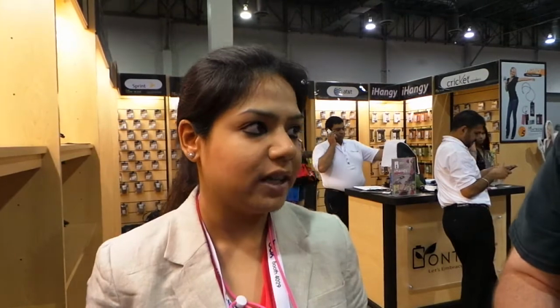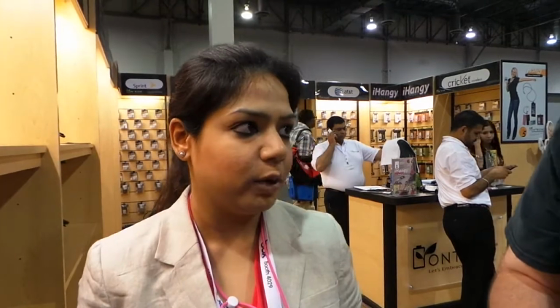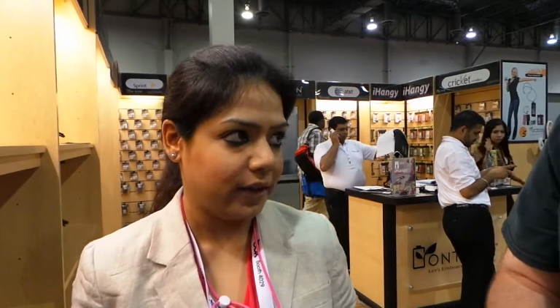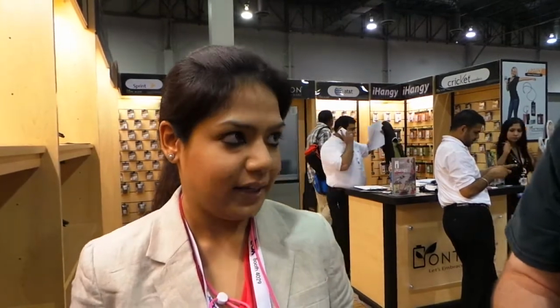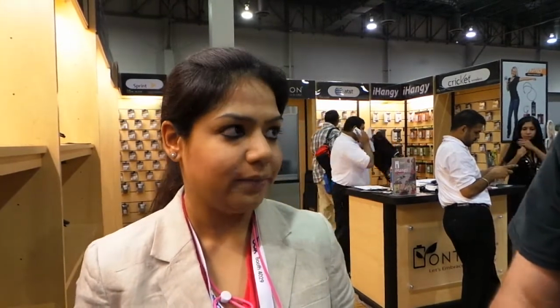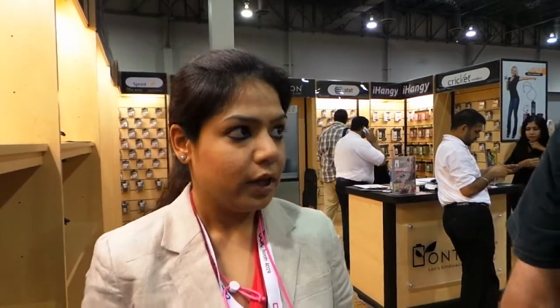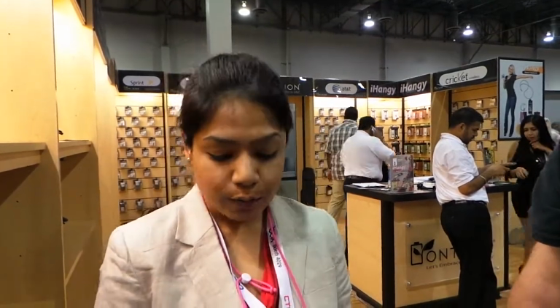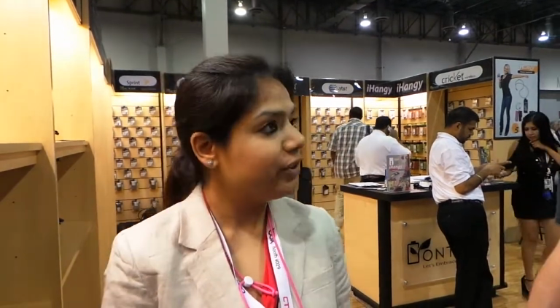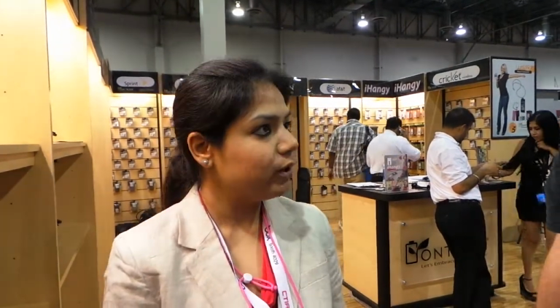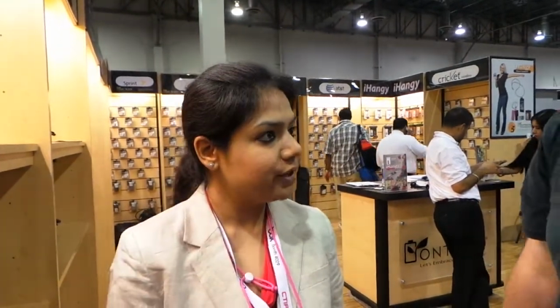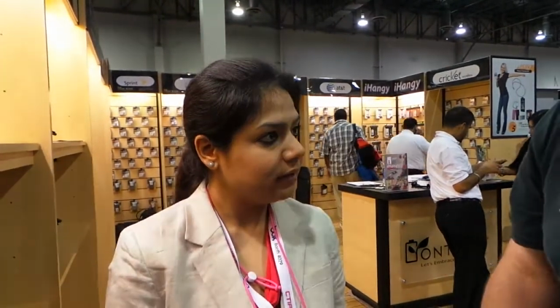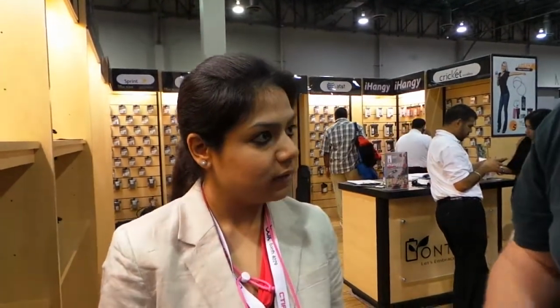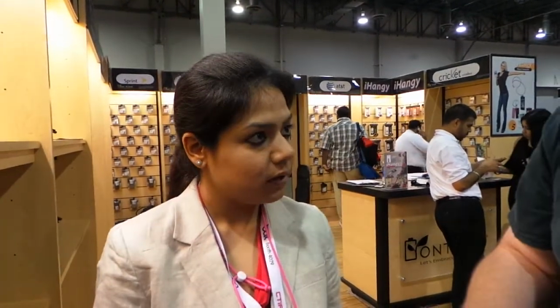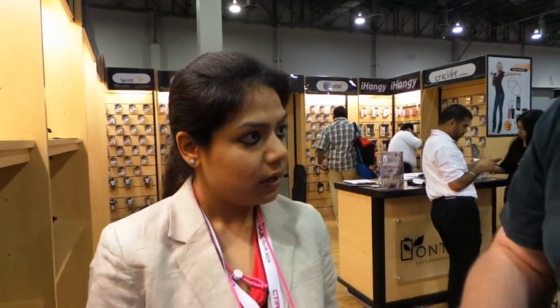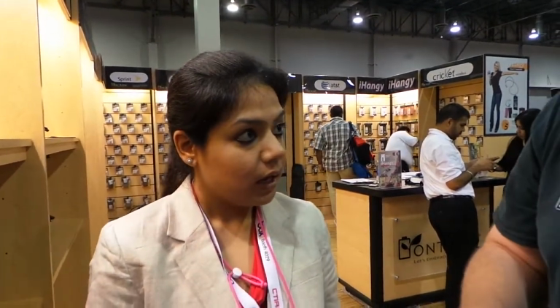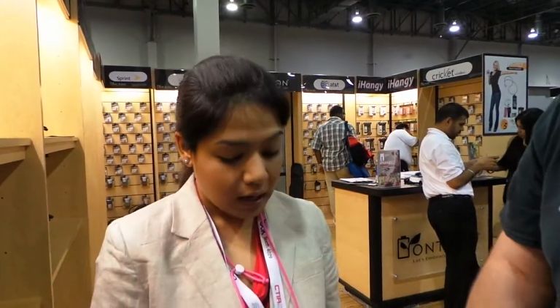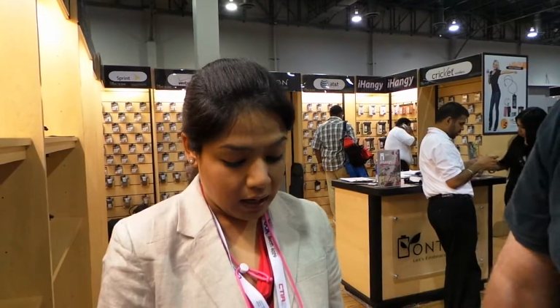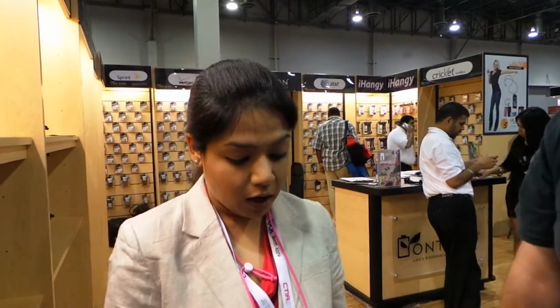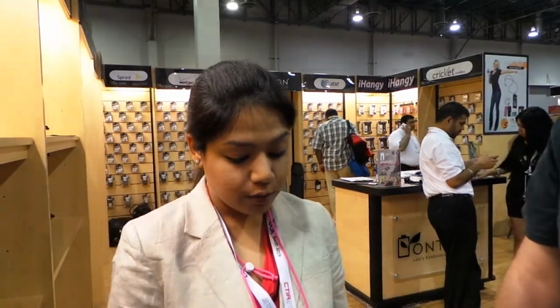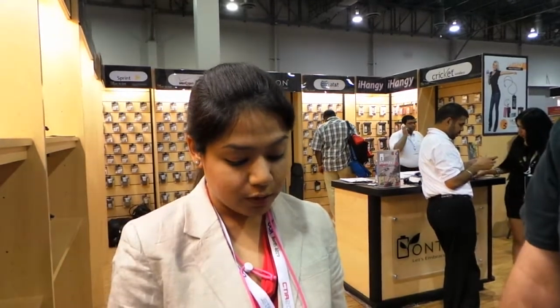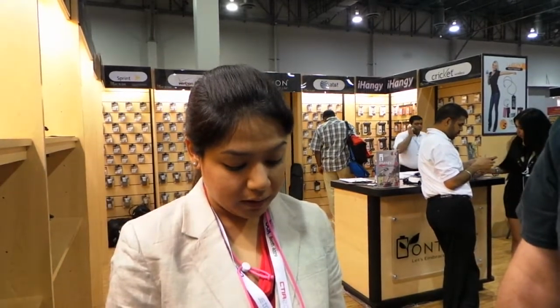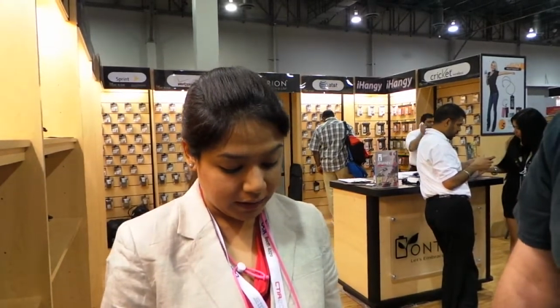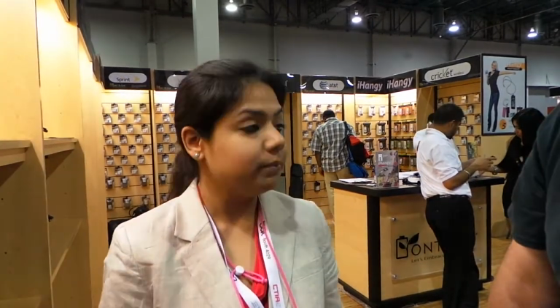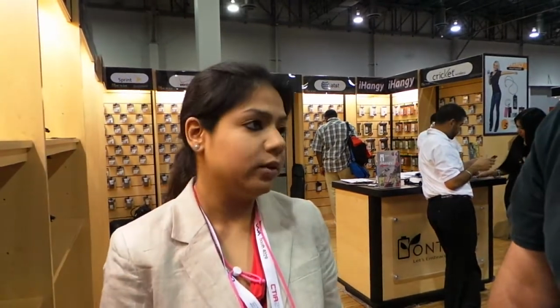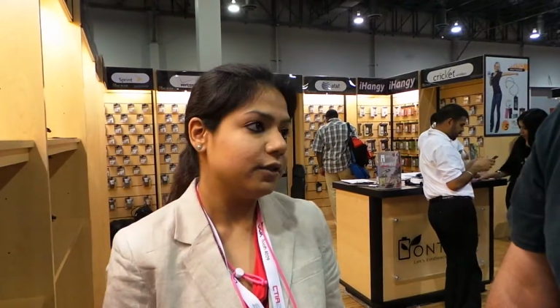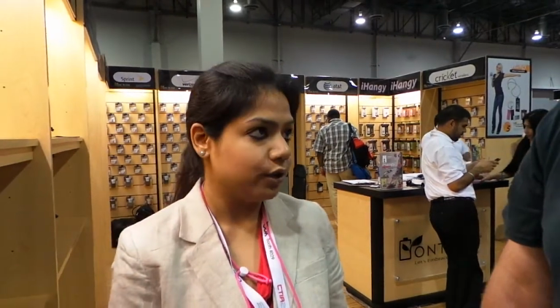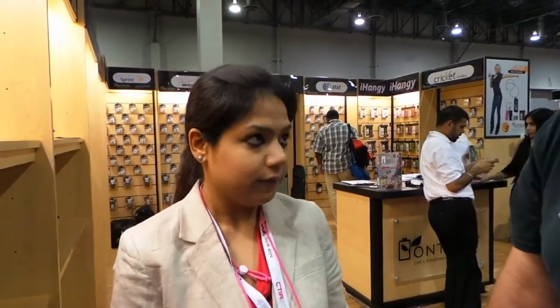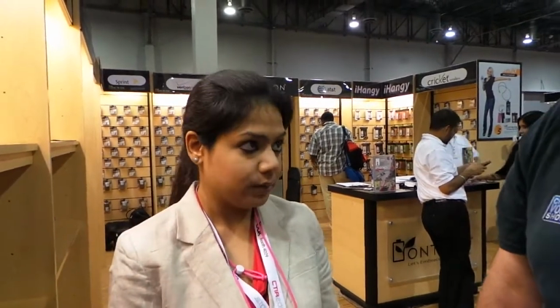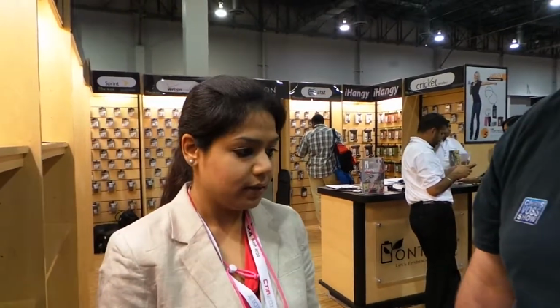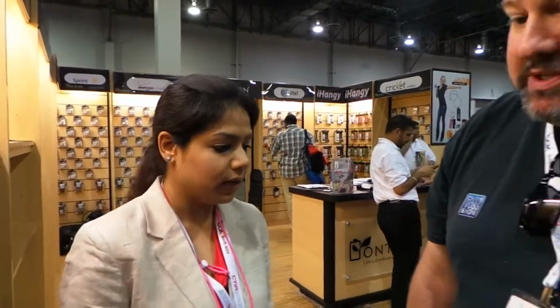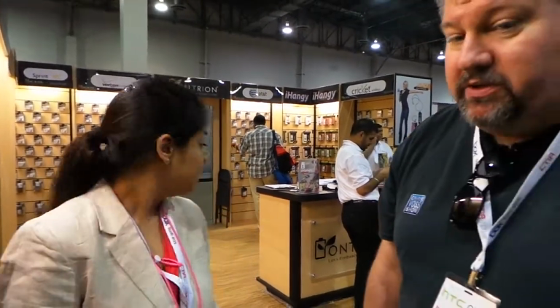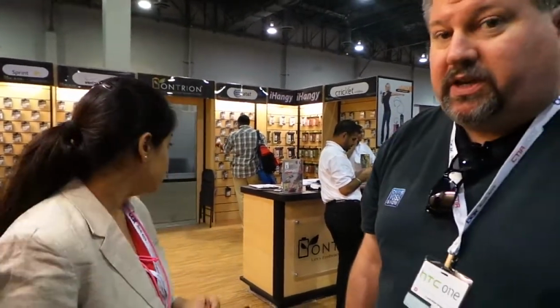Do you guys have one we can take? Can I mail you after the show? Yeah, please mail it to us.